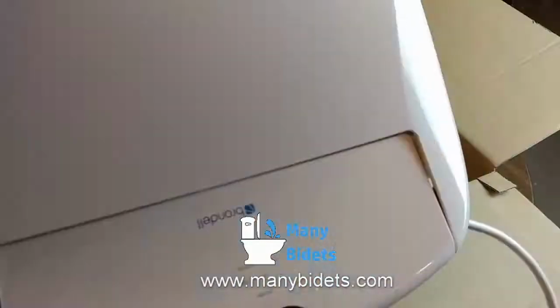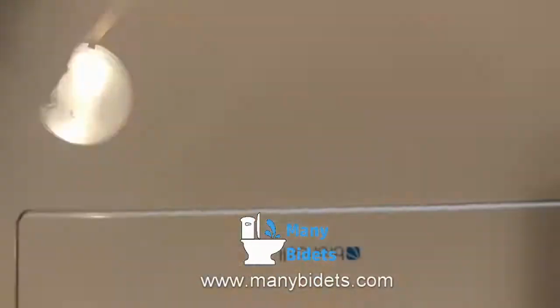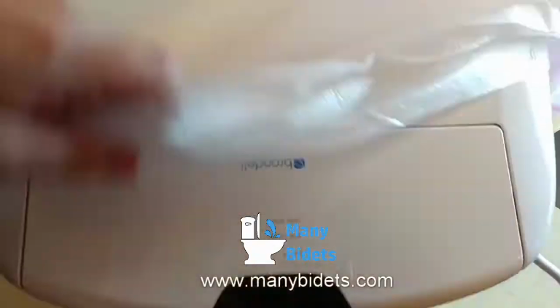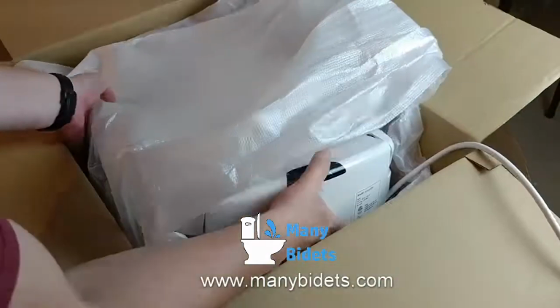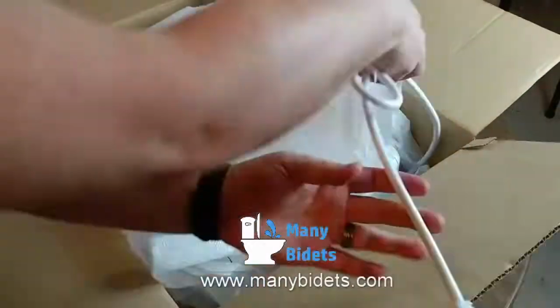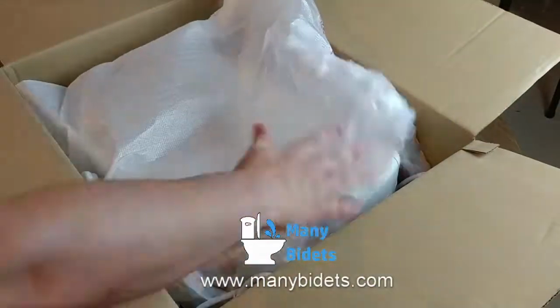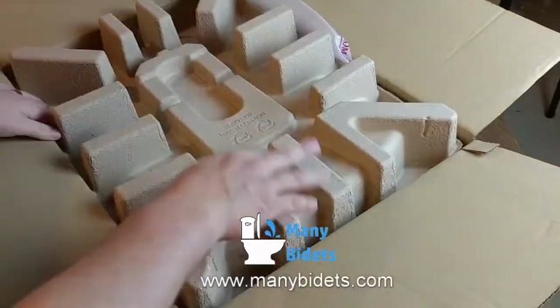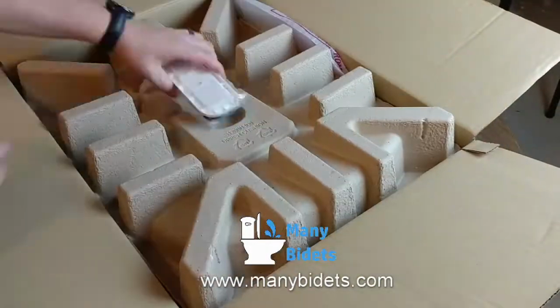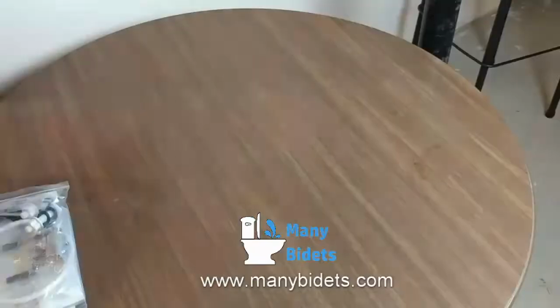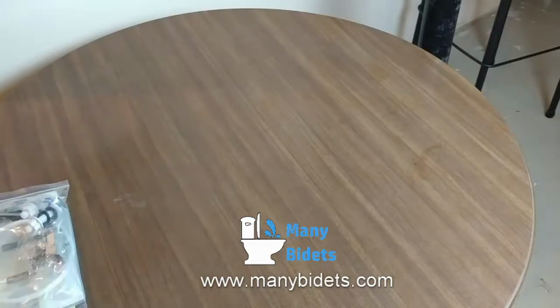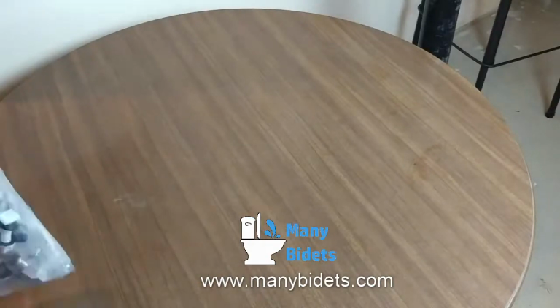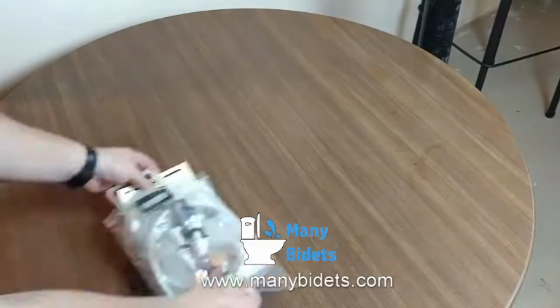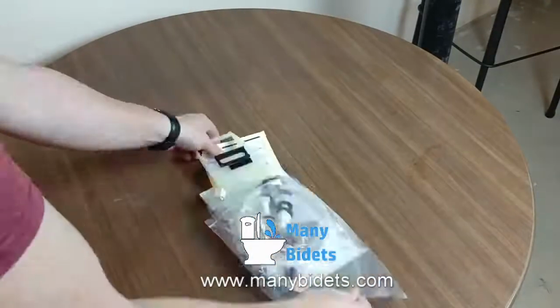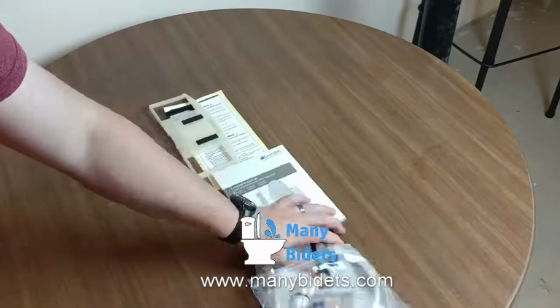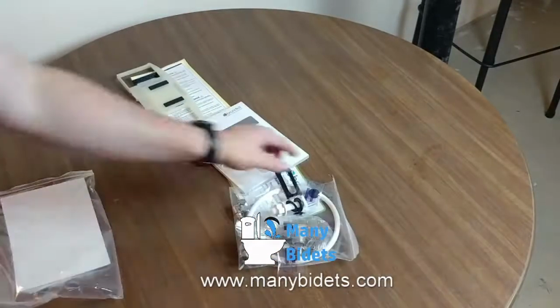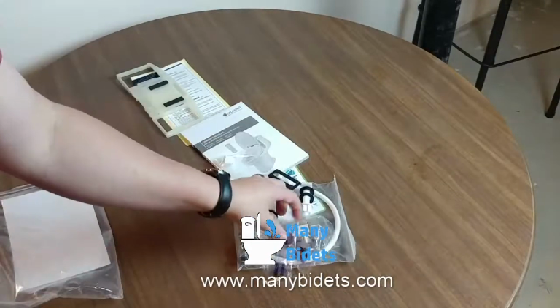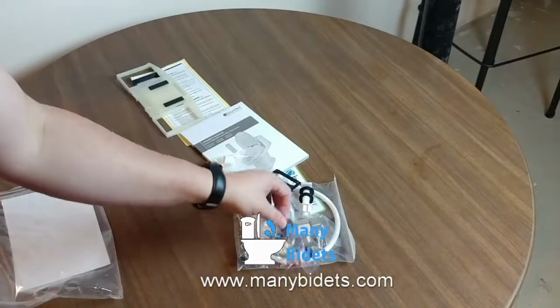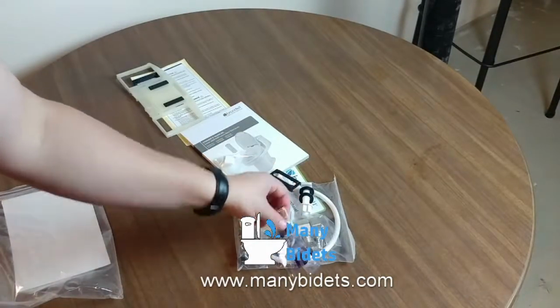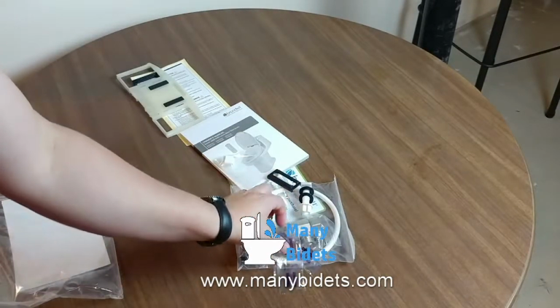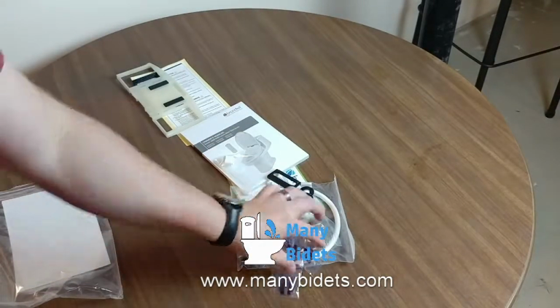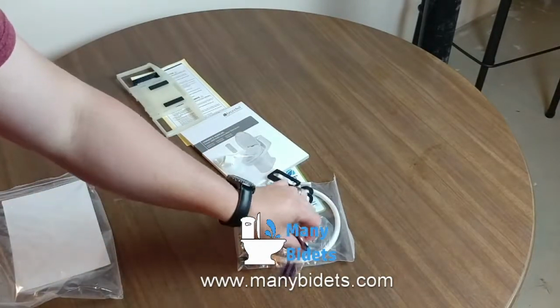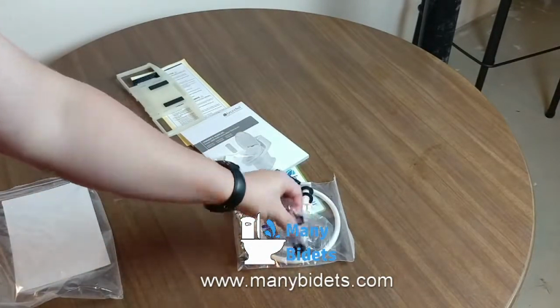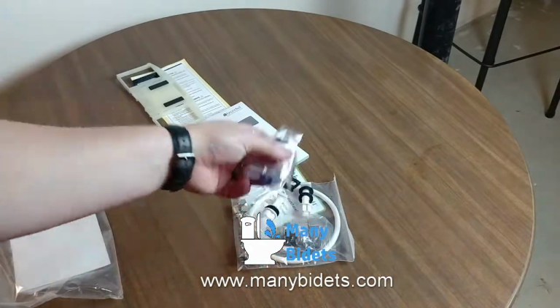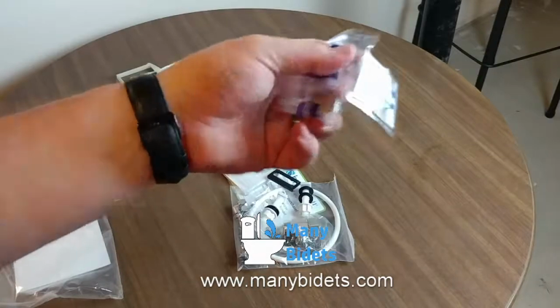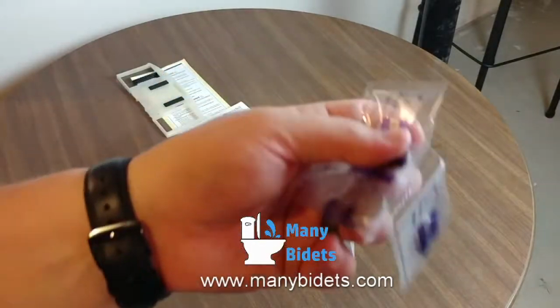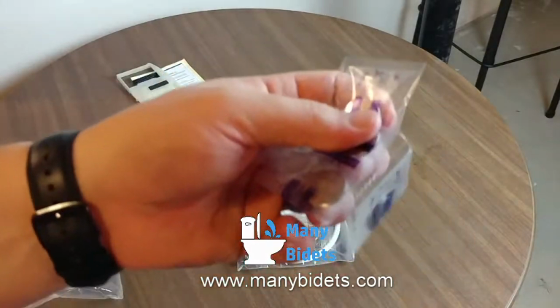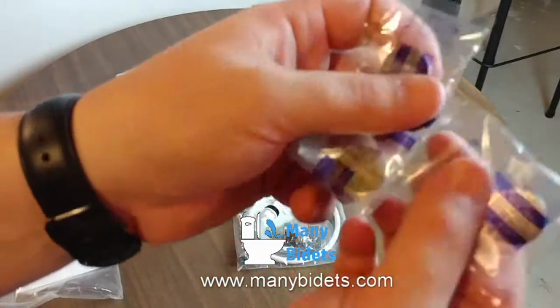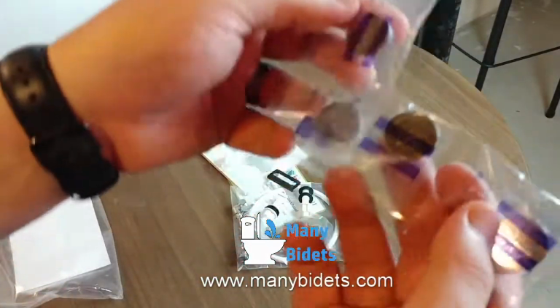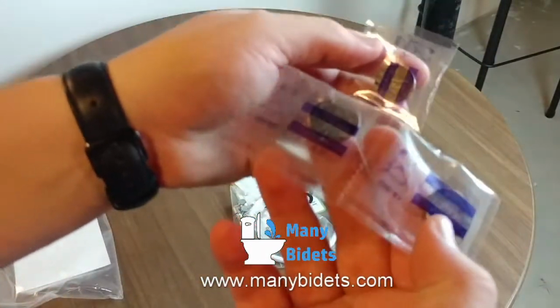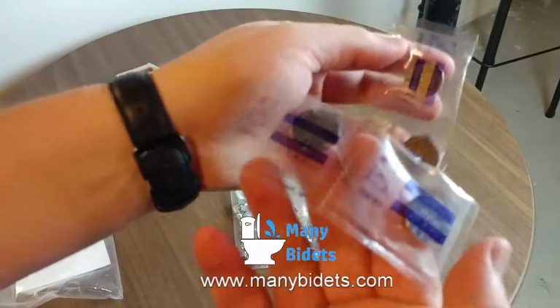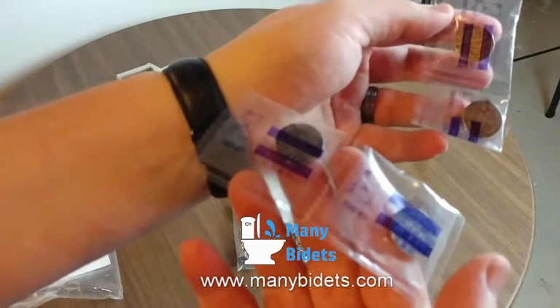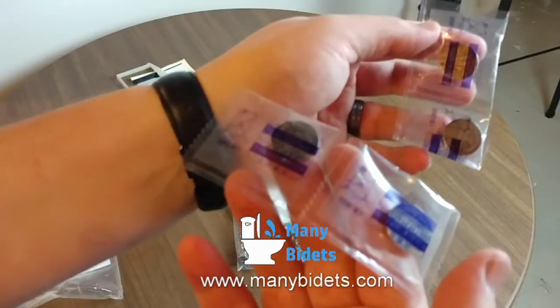Now let's take a look at the bag that holds all of the installation hardware and the manual. First we see the coin-style batteries that will be installed in the remote control.